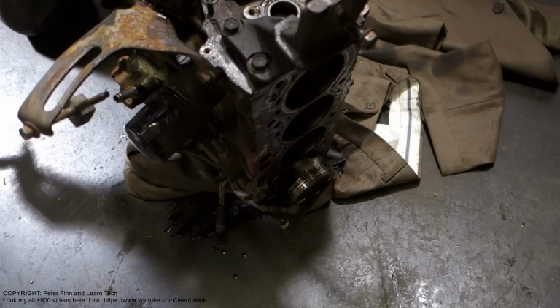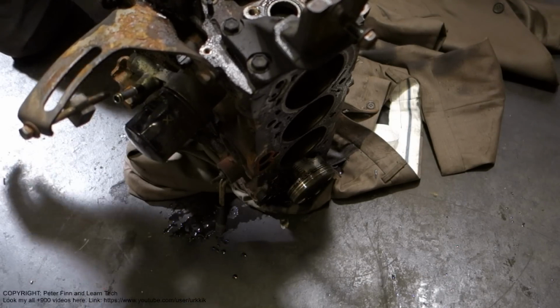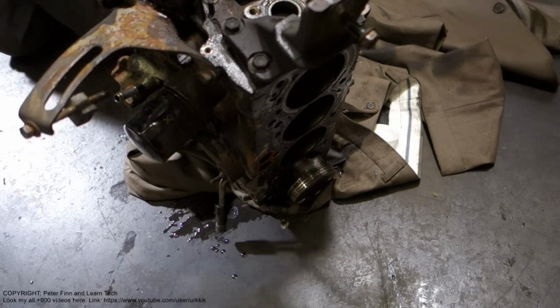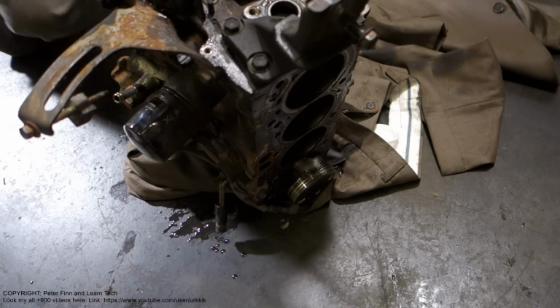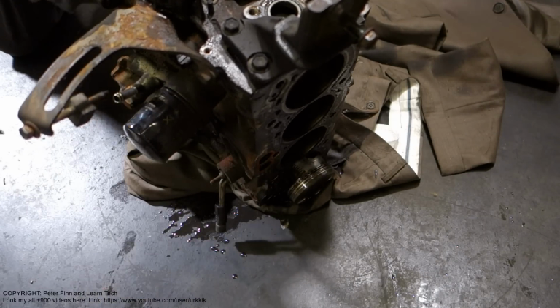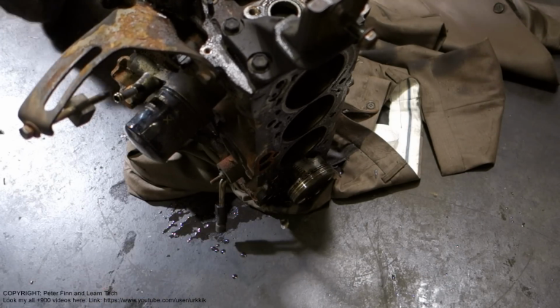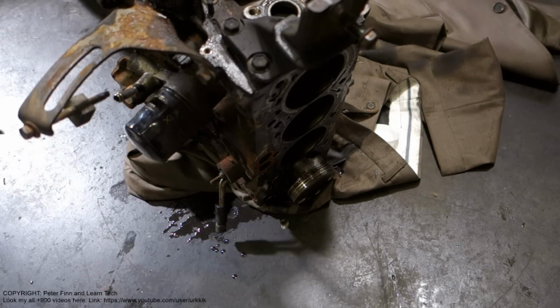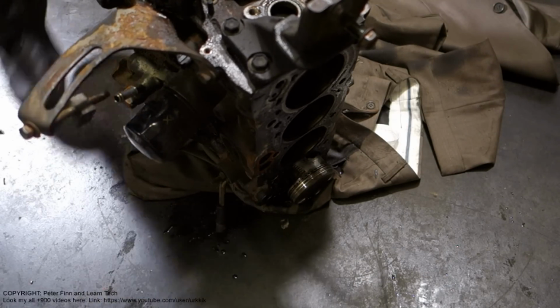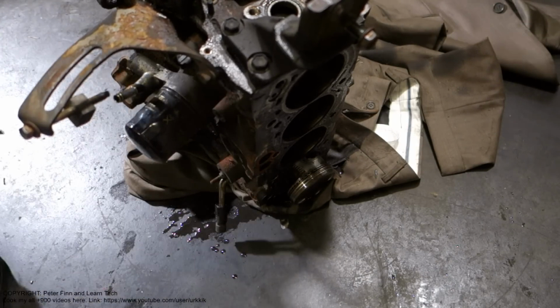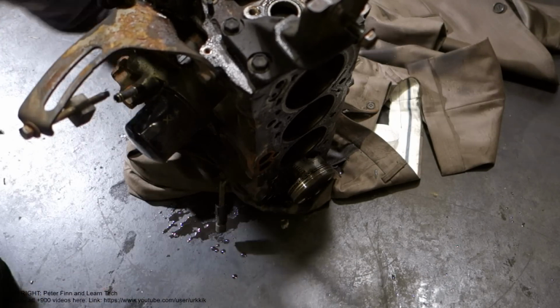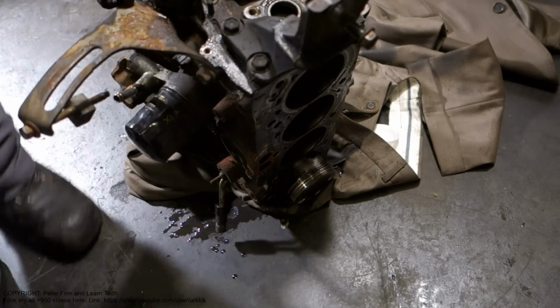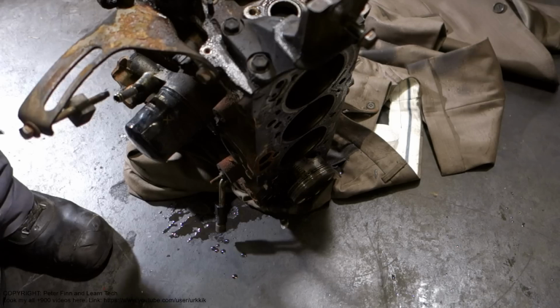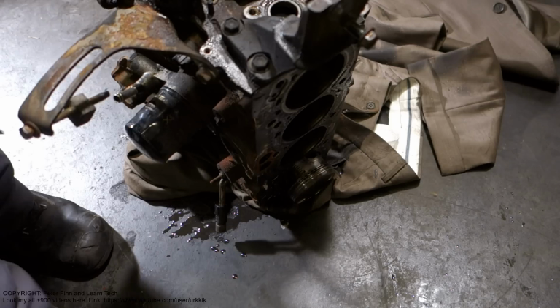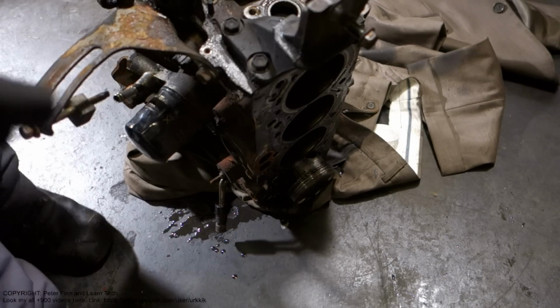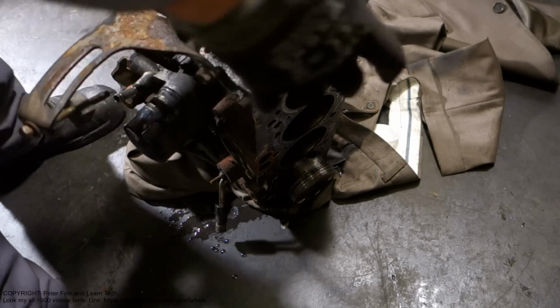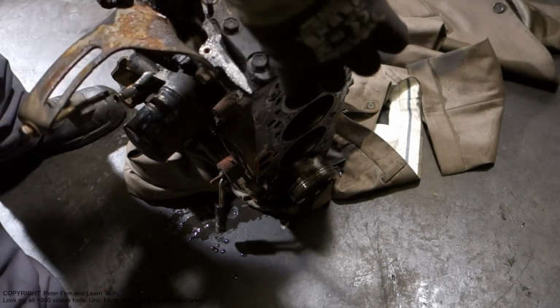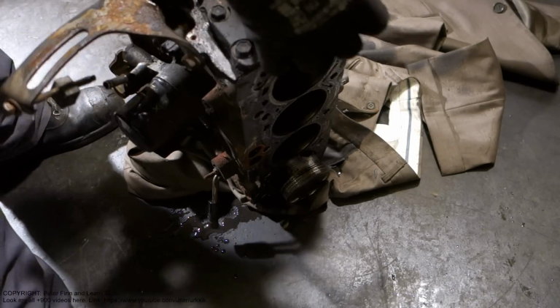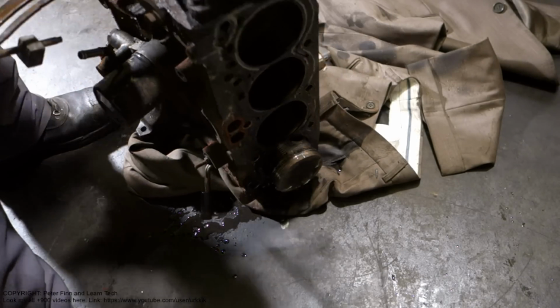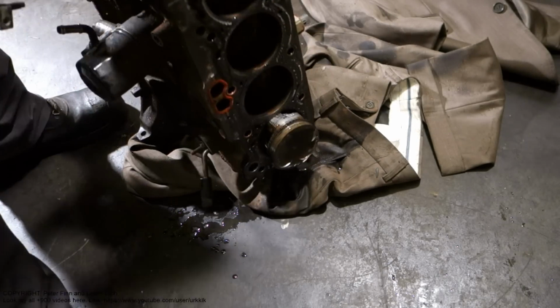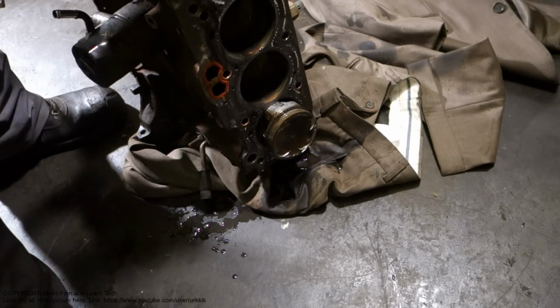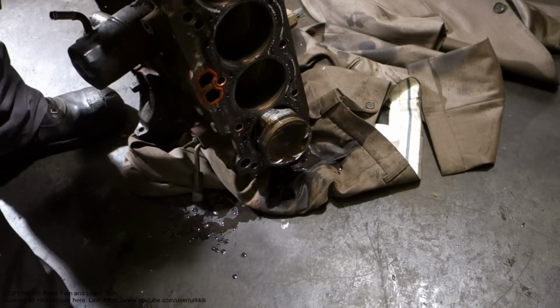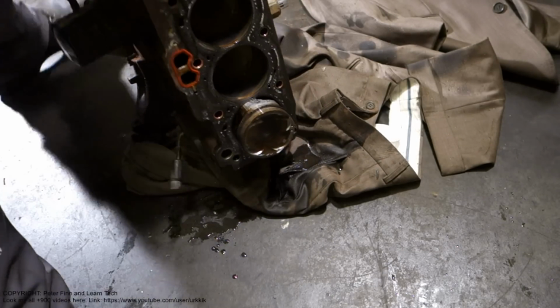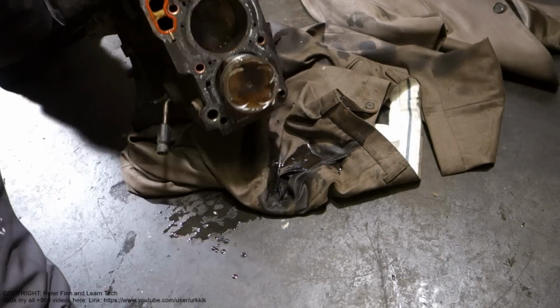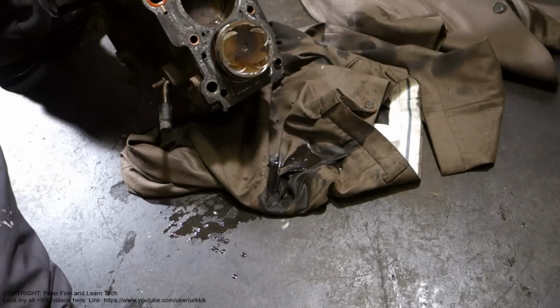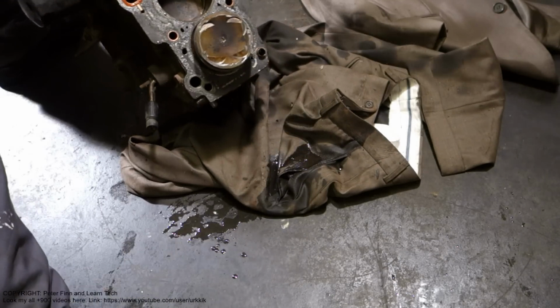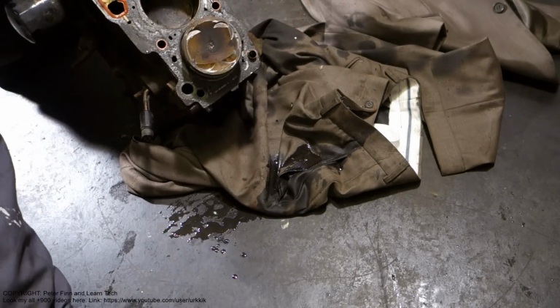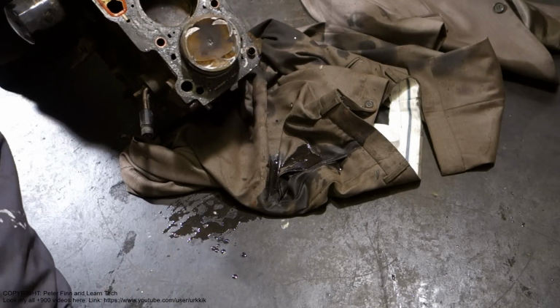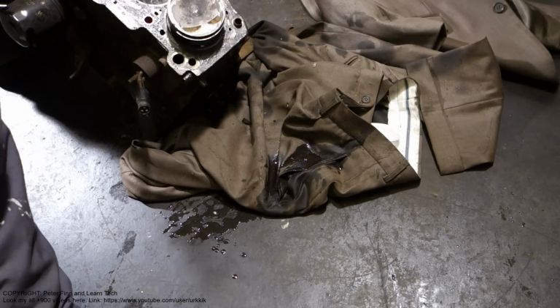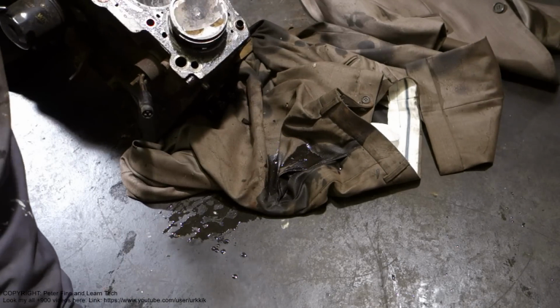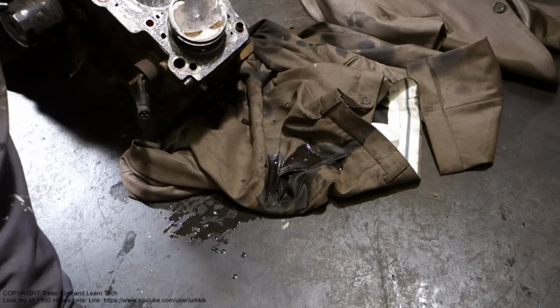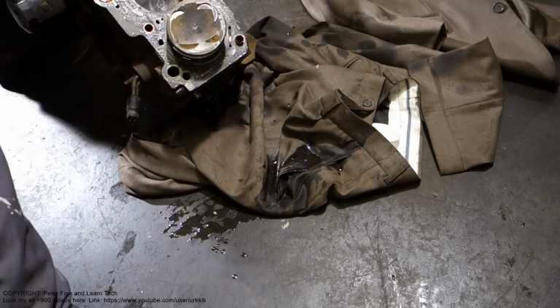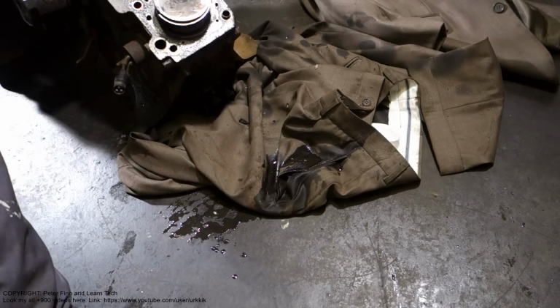Now the piston is out. Then I rotate my engine a little bit.